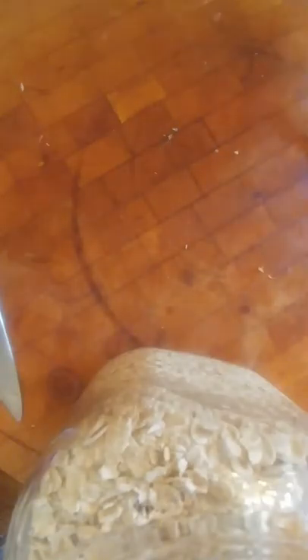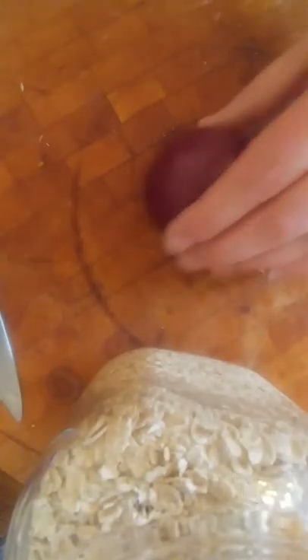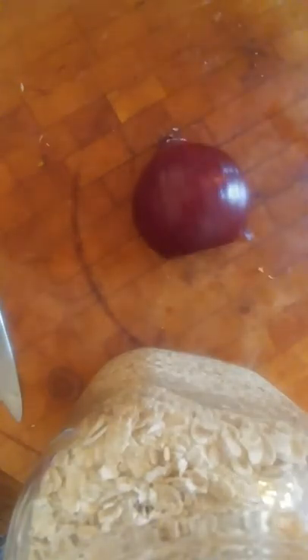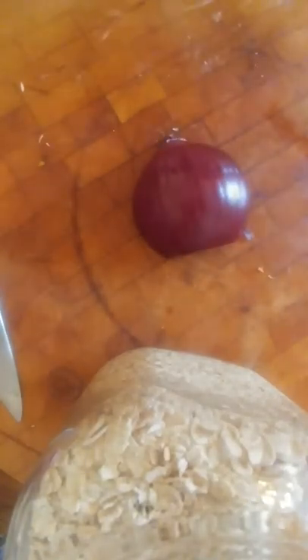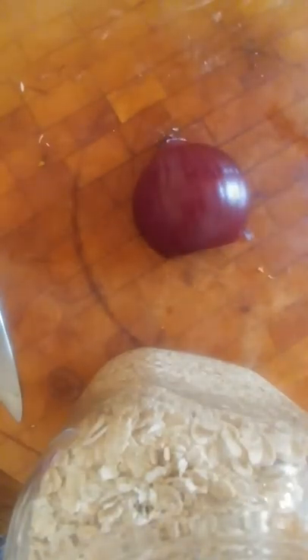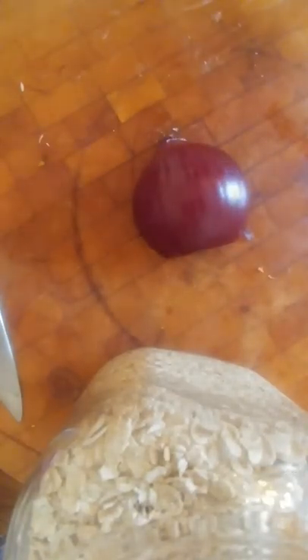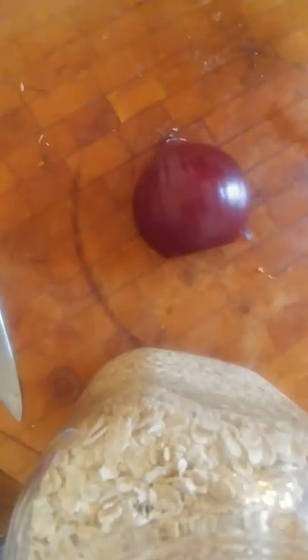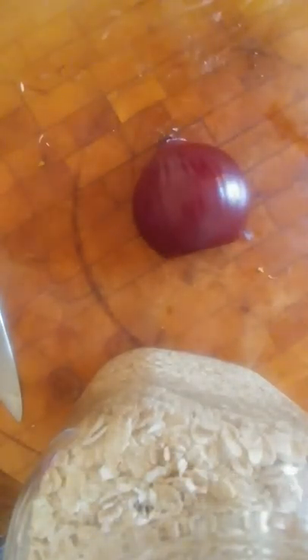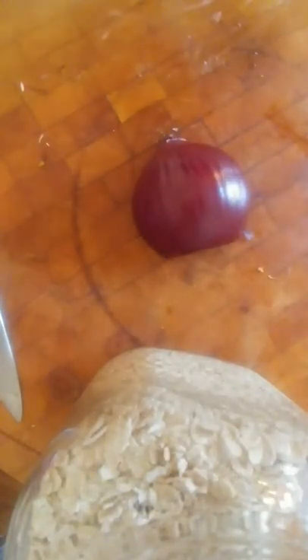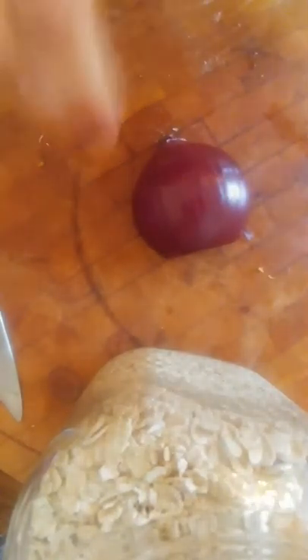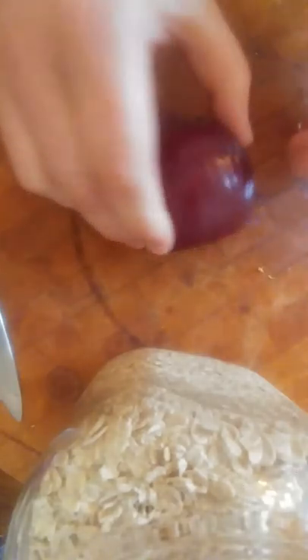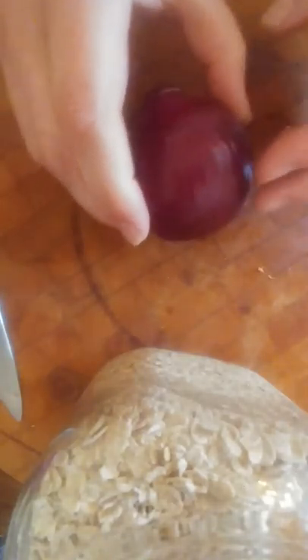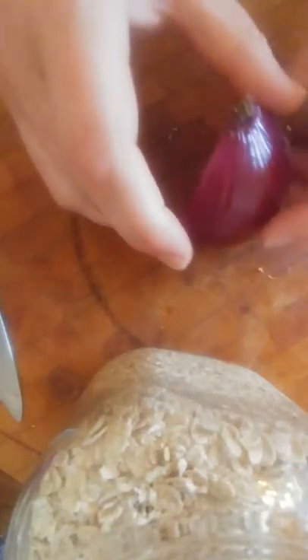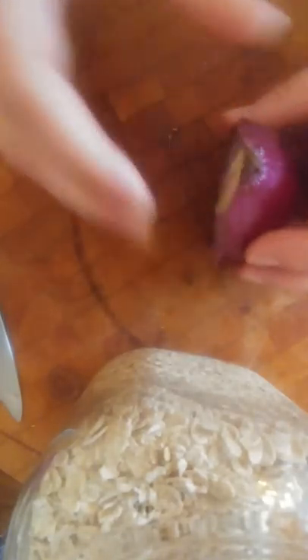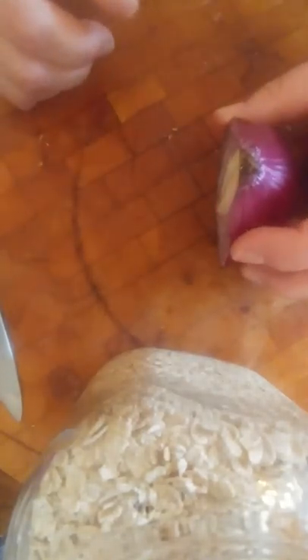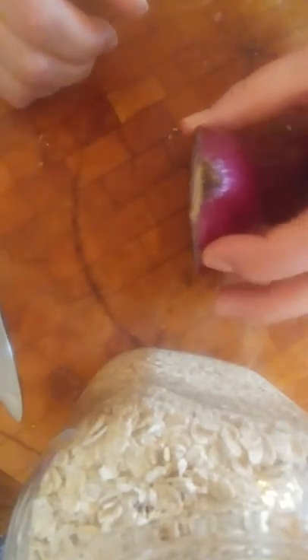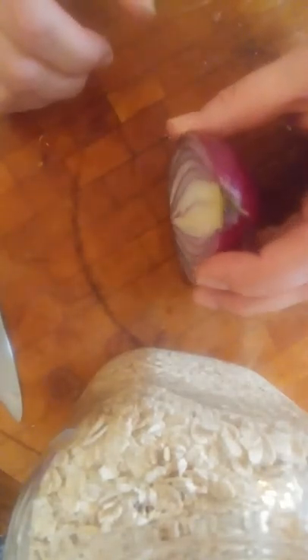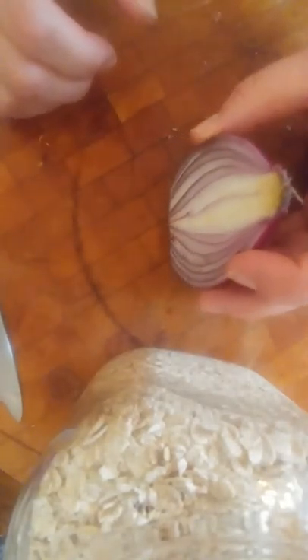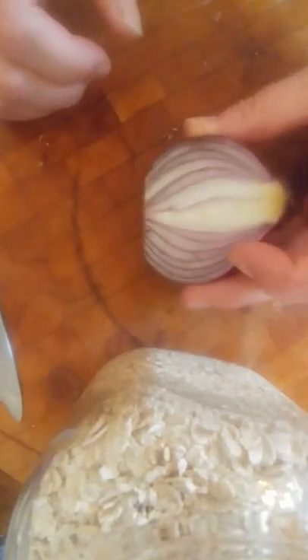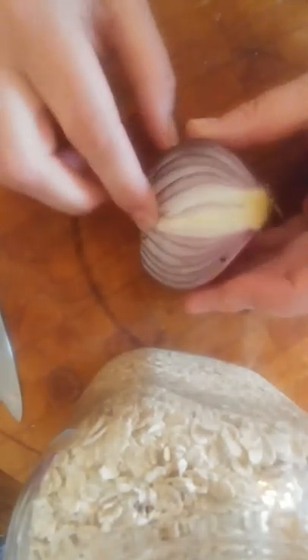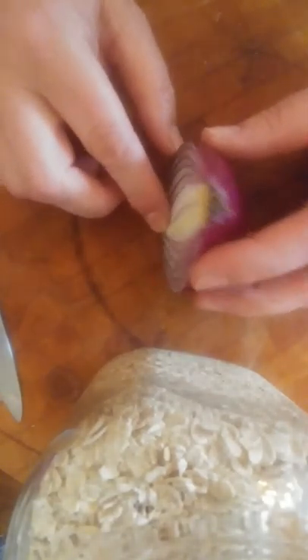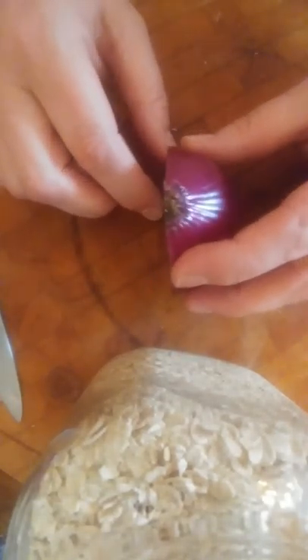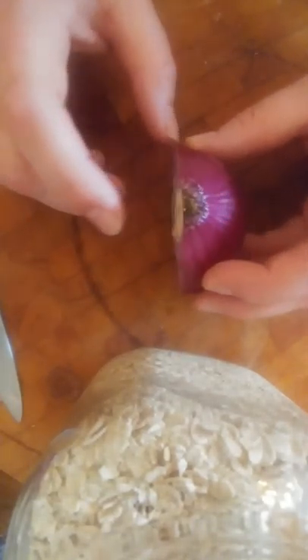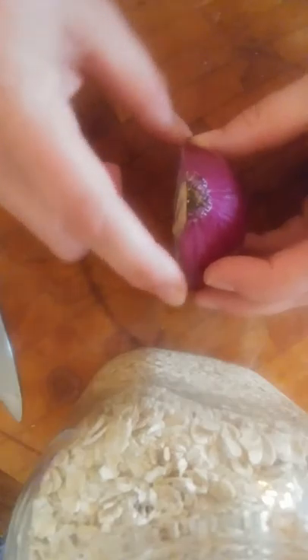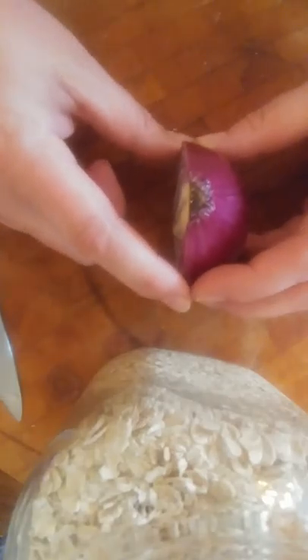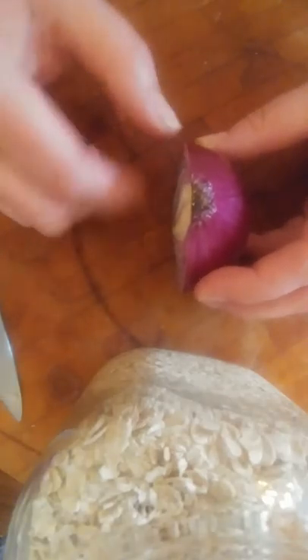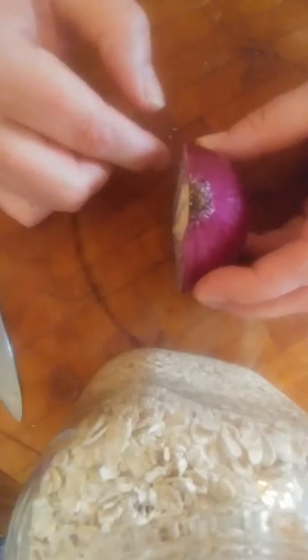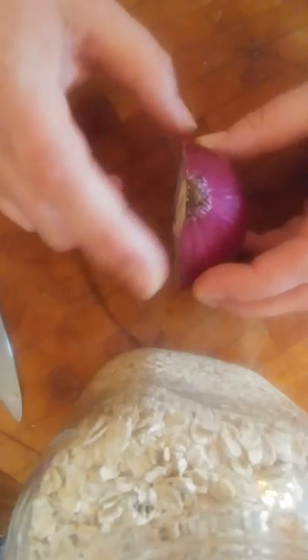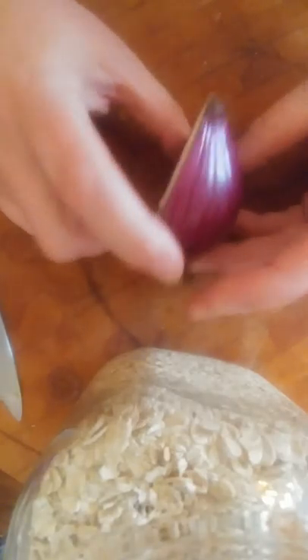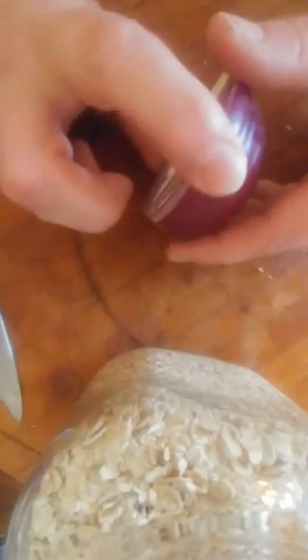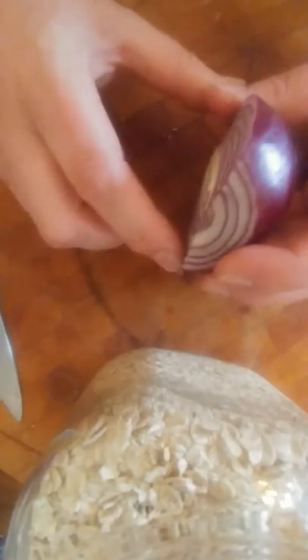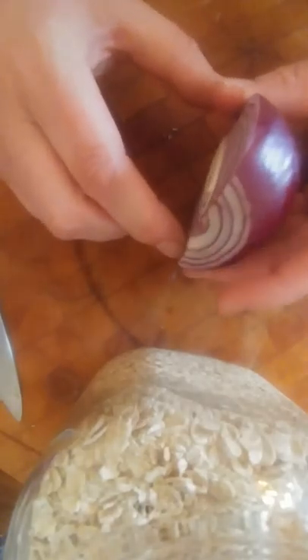I'm going to give you a quick demonstration of cutting an onion. I did do a short video before and it just wasn't good enough for my liking.